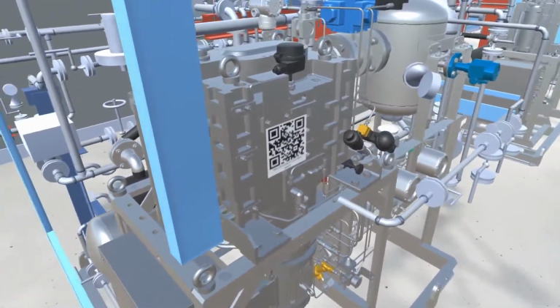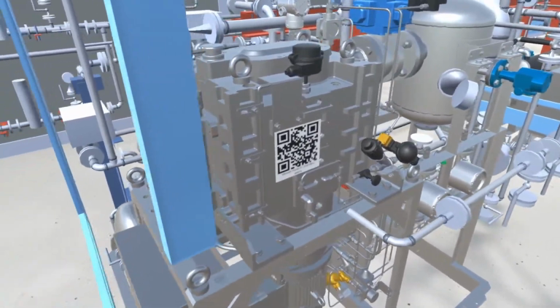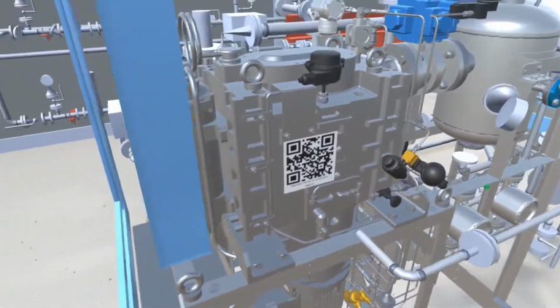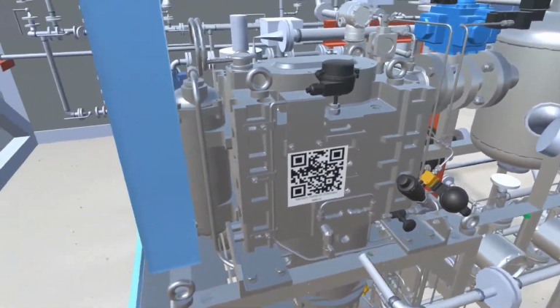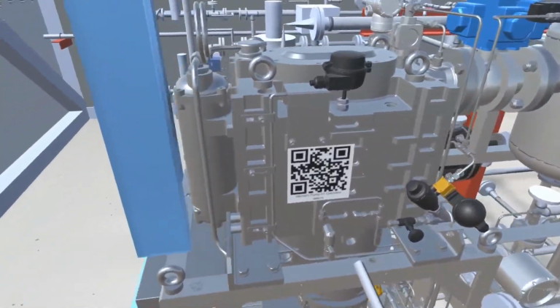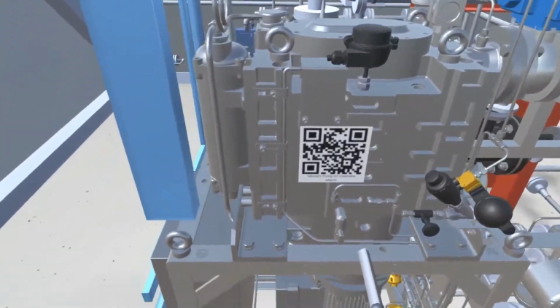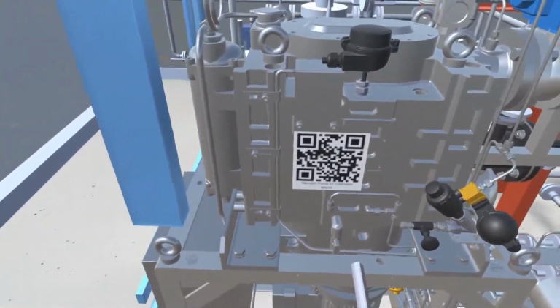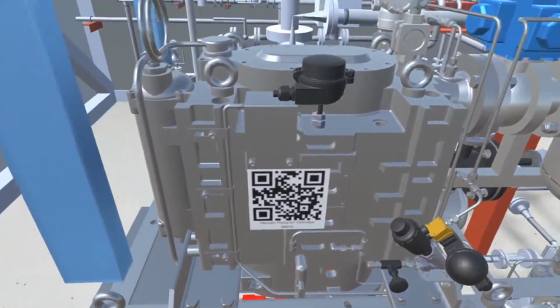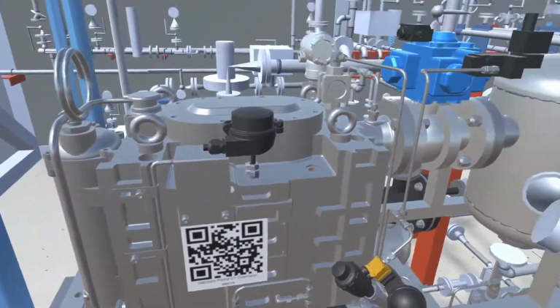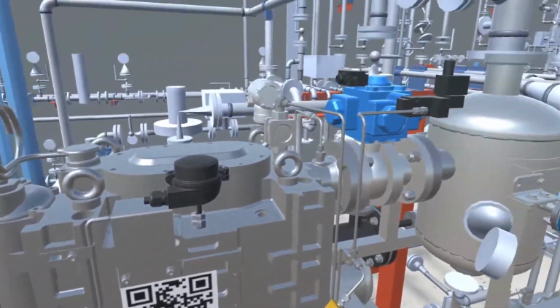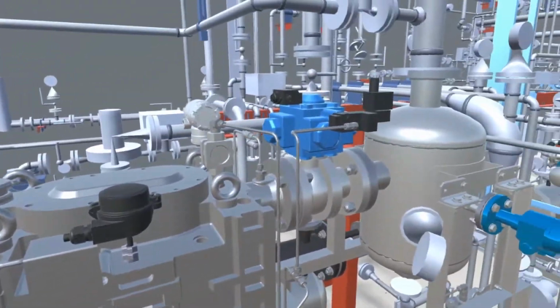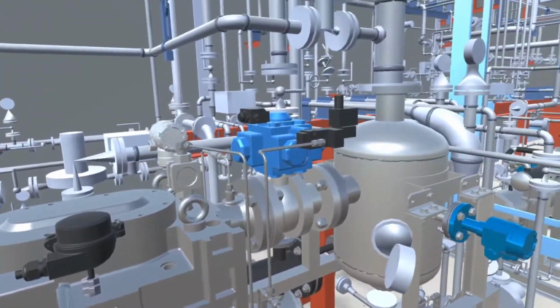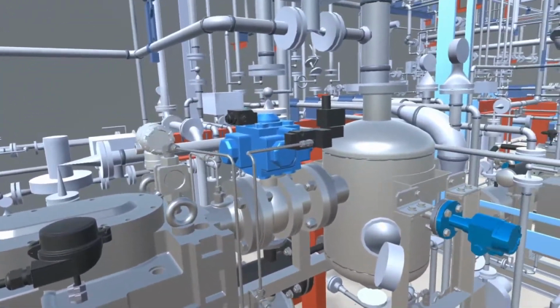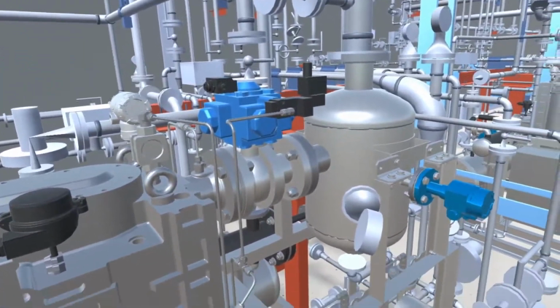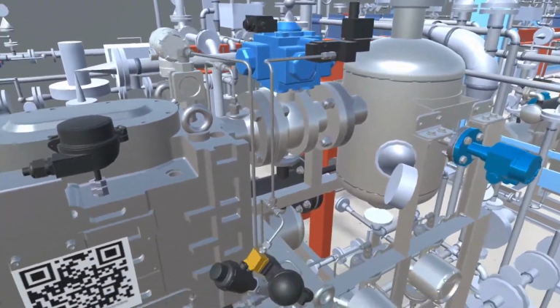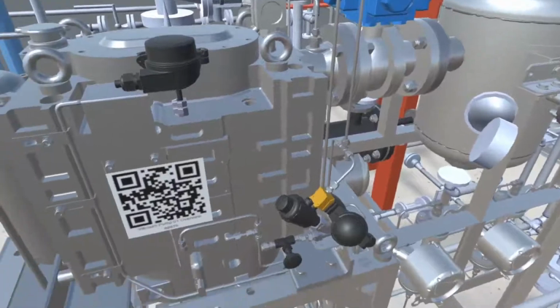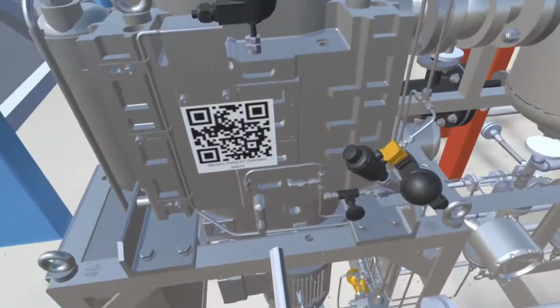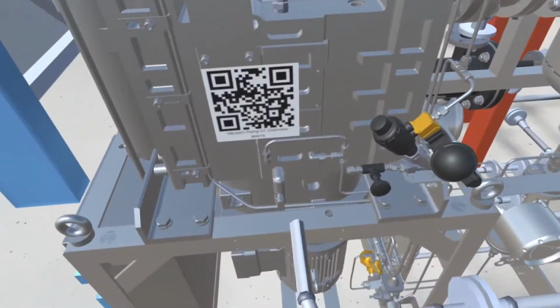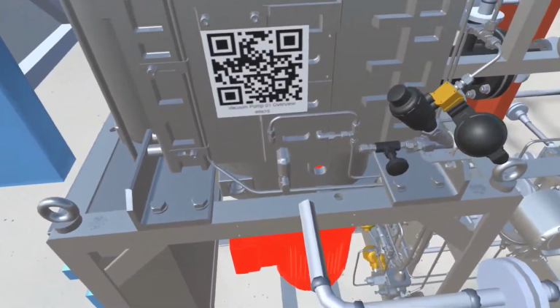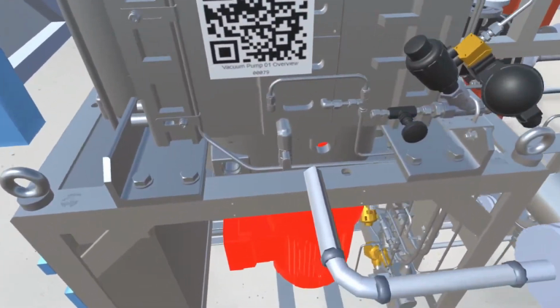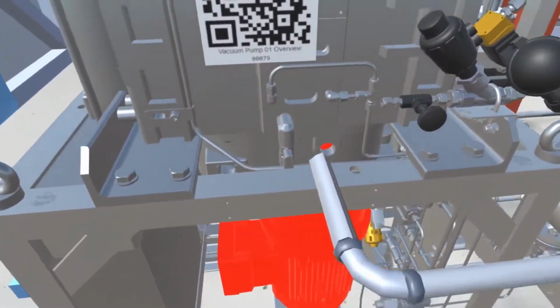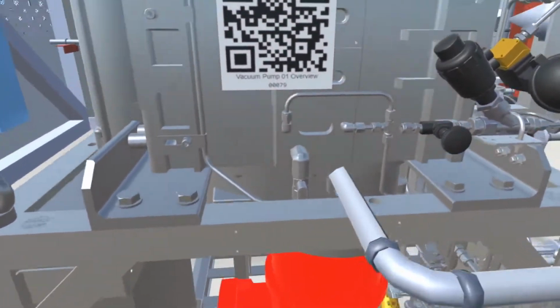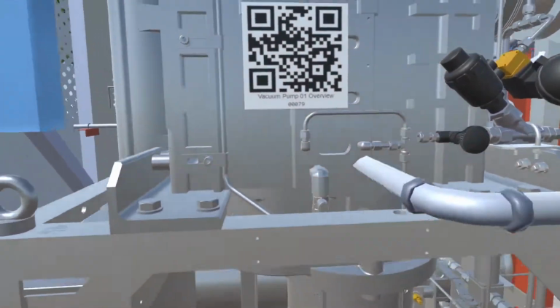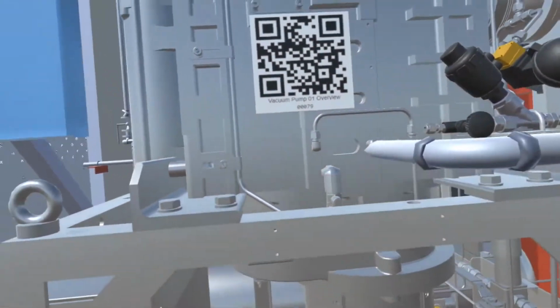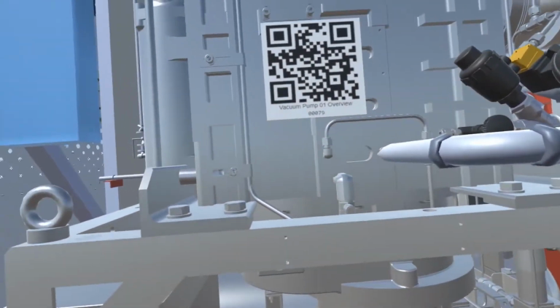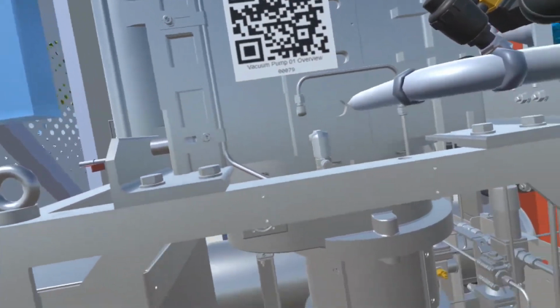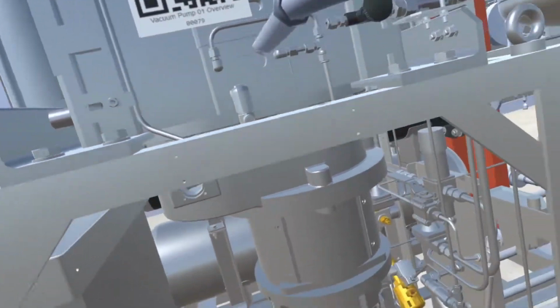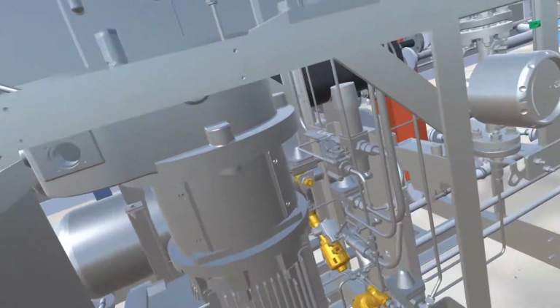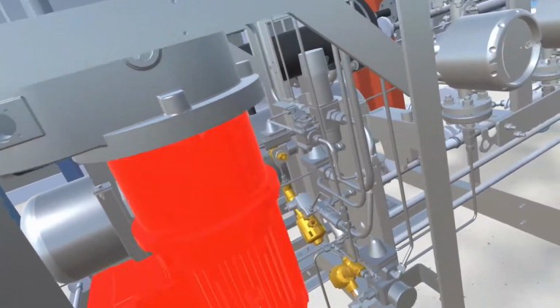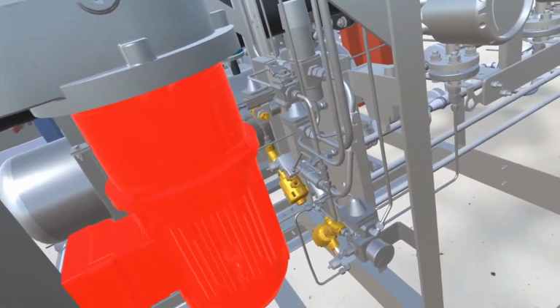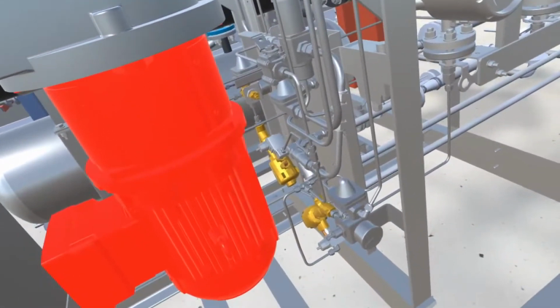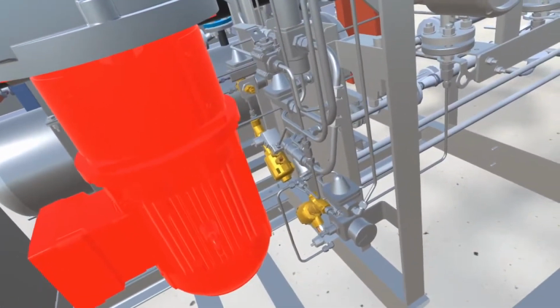Taking Vac Pump 1 as an example, you can see the level of detail offered by this technology. All of the pump's transducers, pipes and even its bolts and washers are visible.